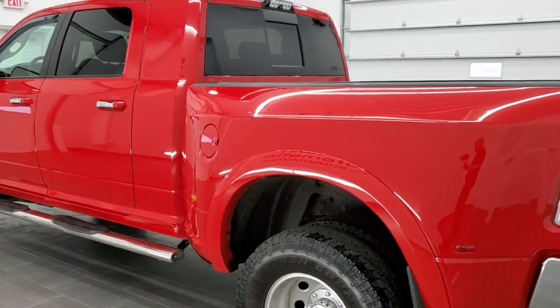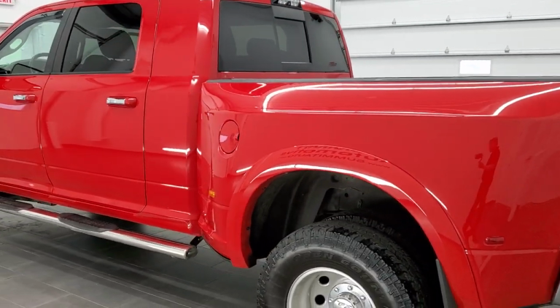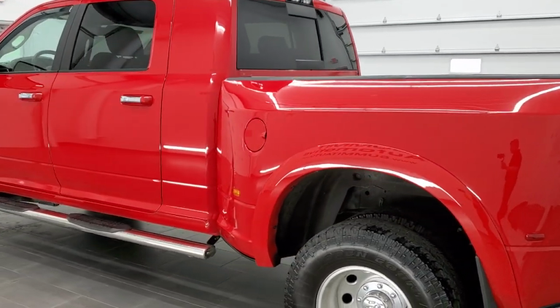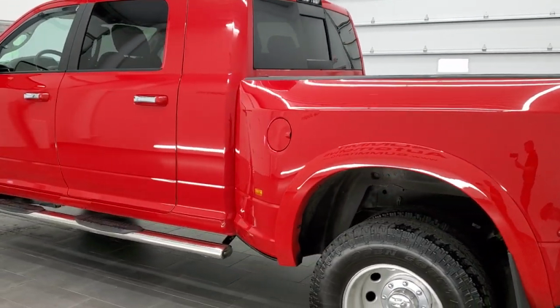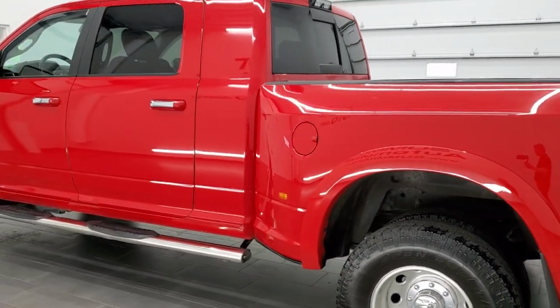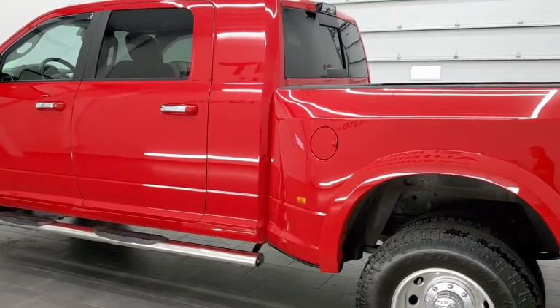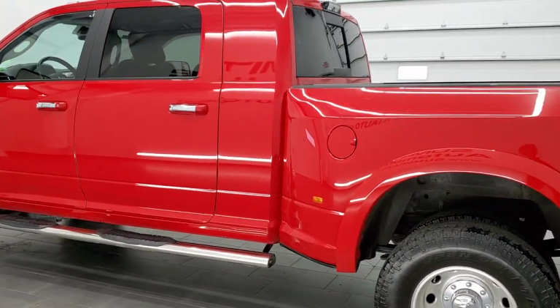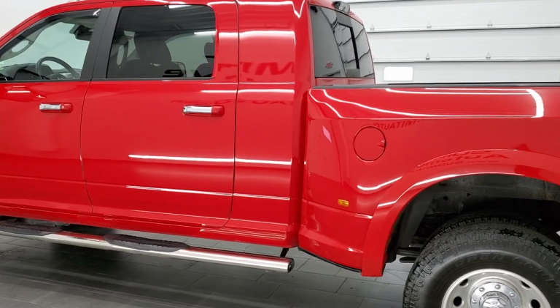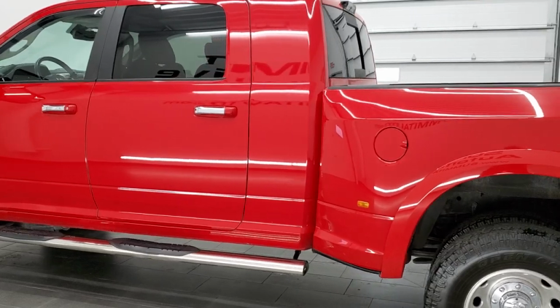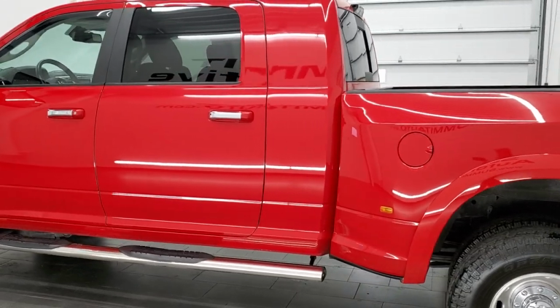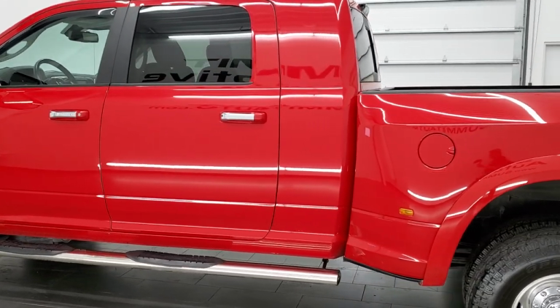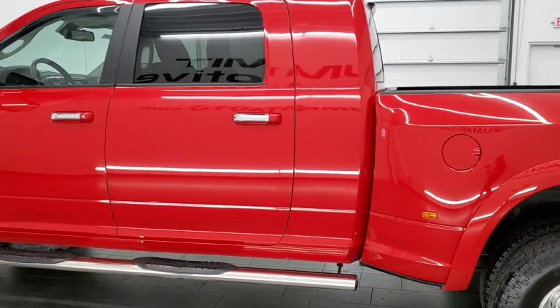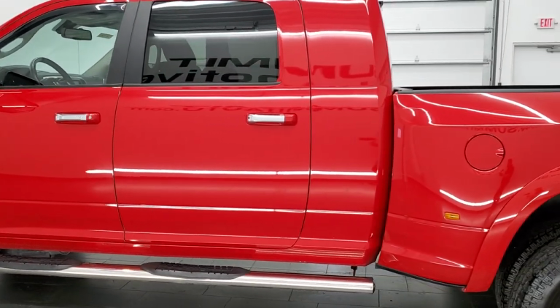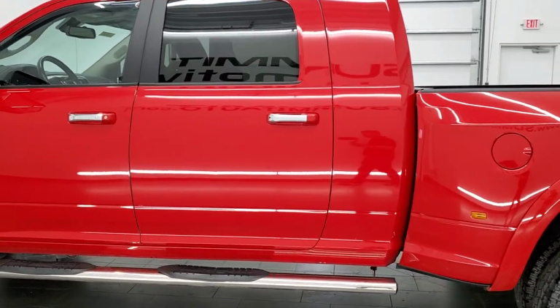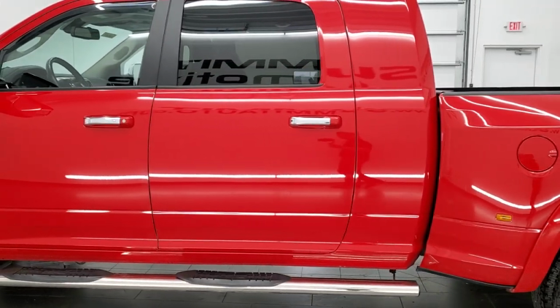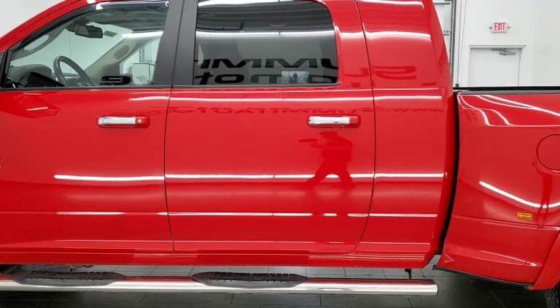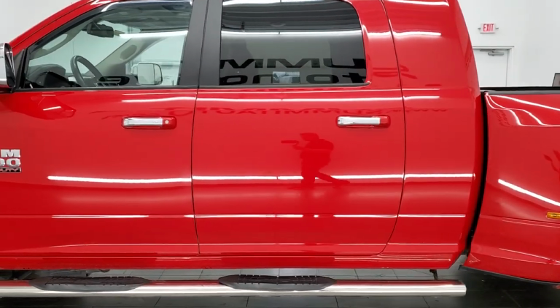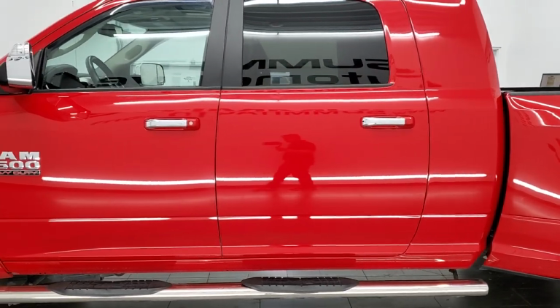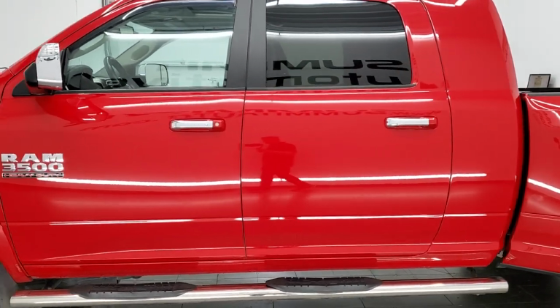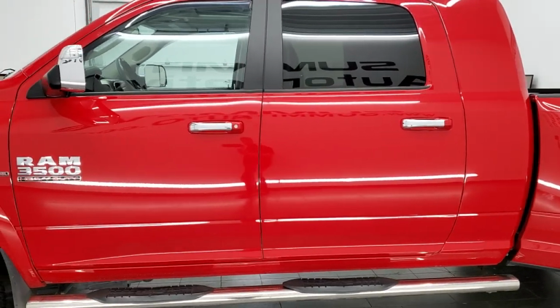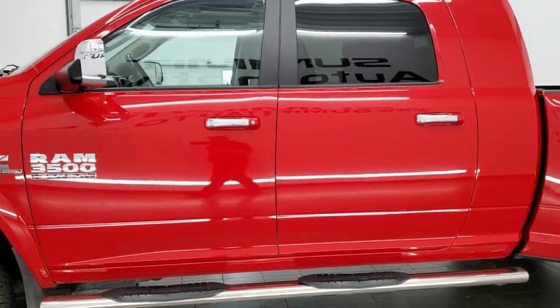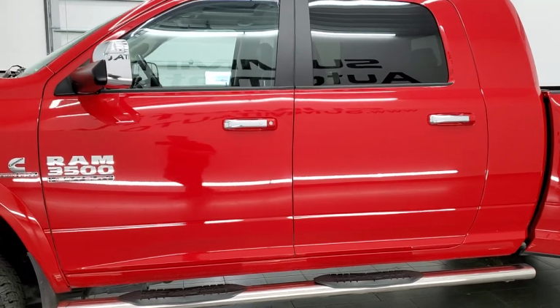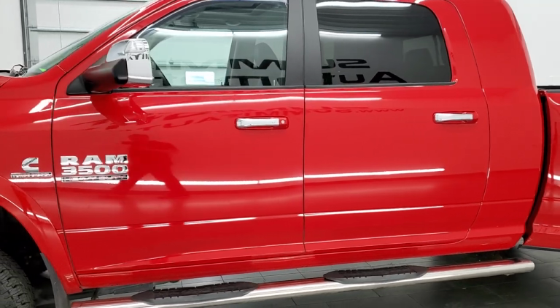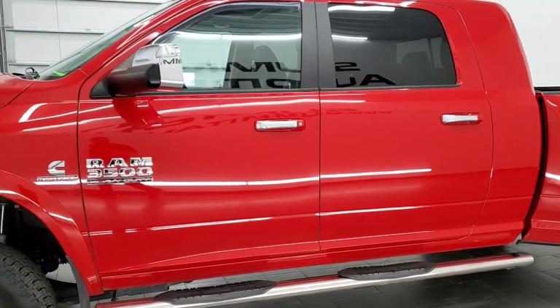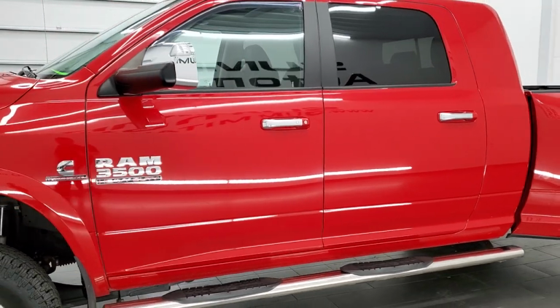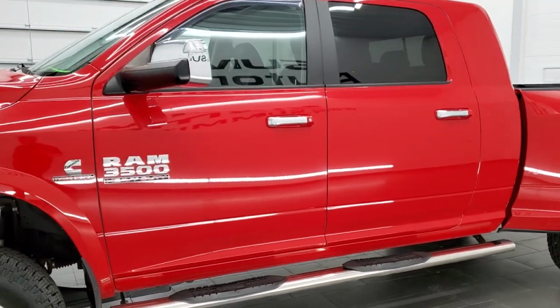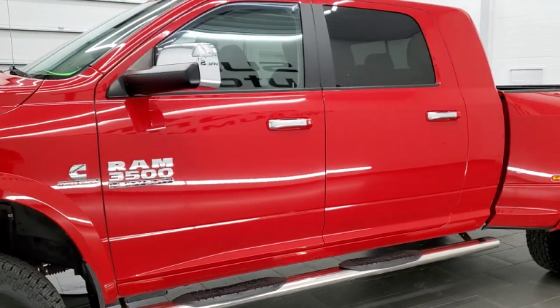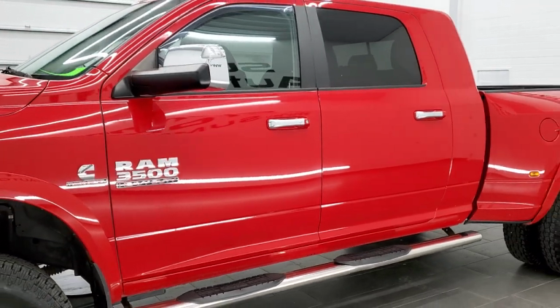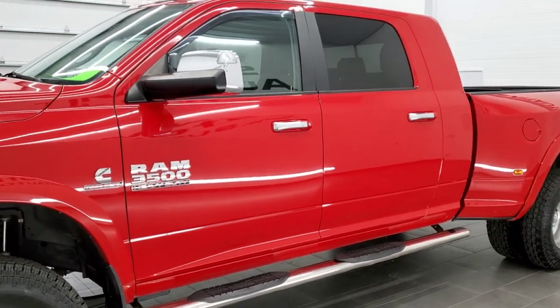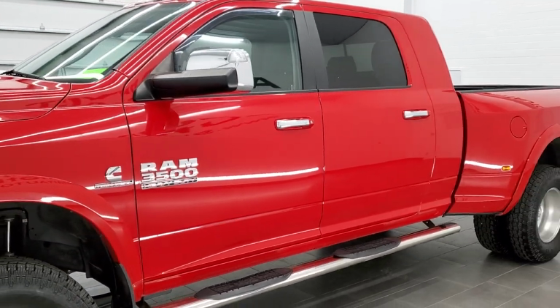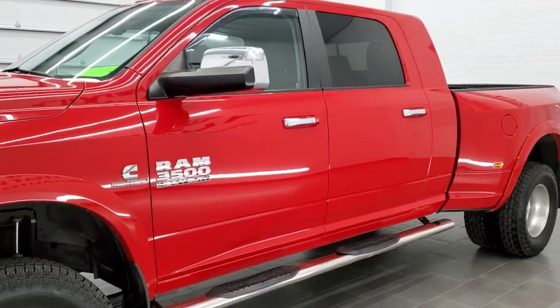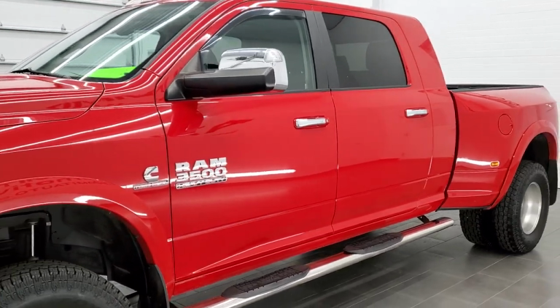It has been fully safetied and inspected by our service shop. It has a fresh oil and filter change. All the fluids have been checked and topped off and this truck is 100% ready to go.